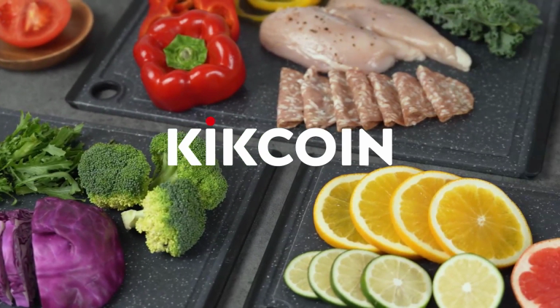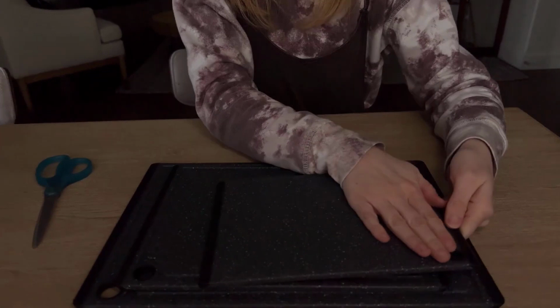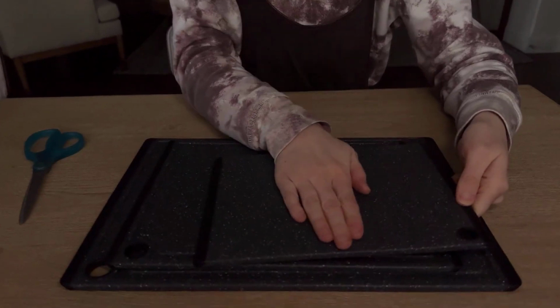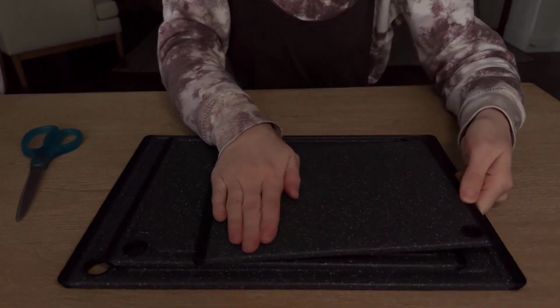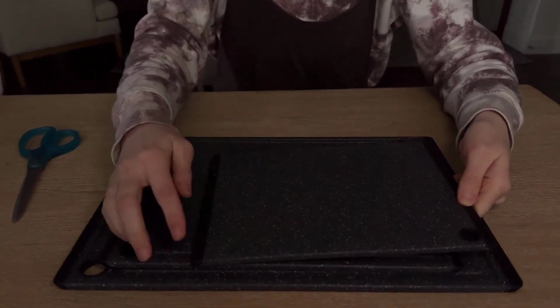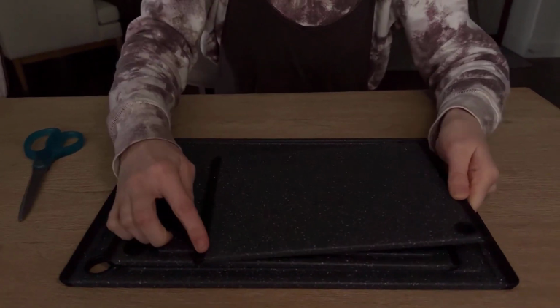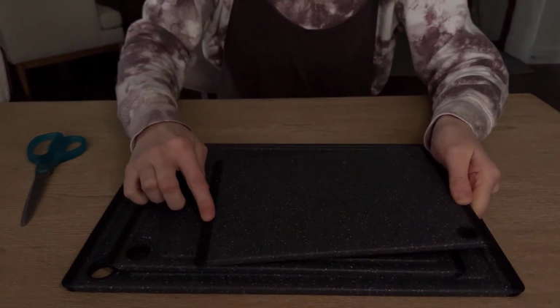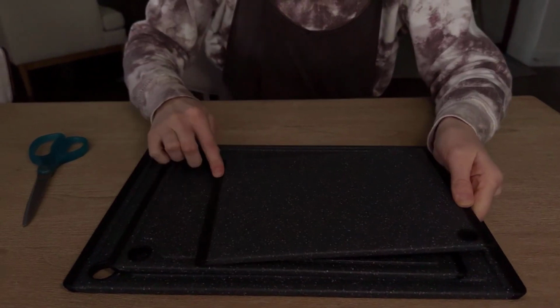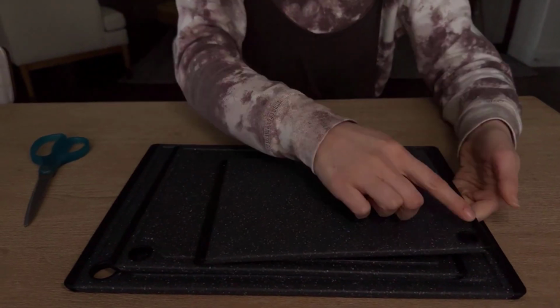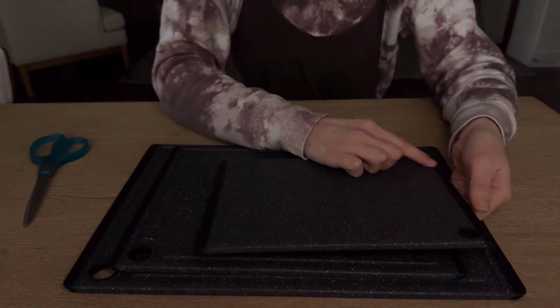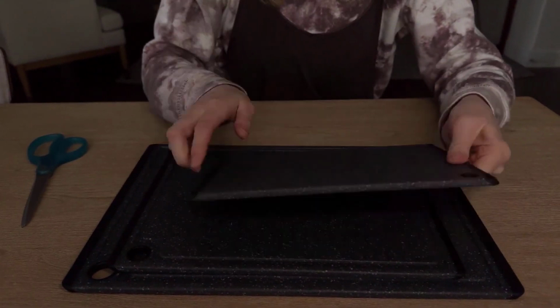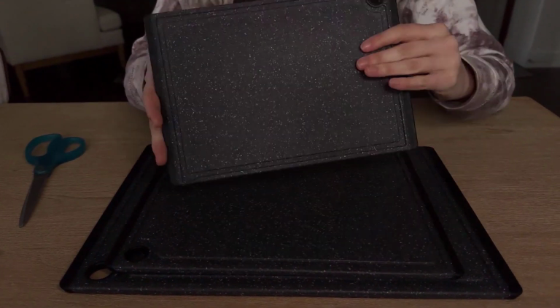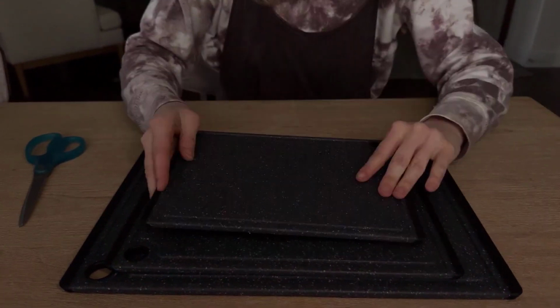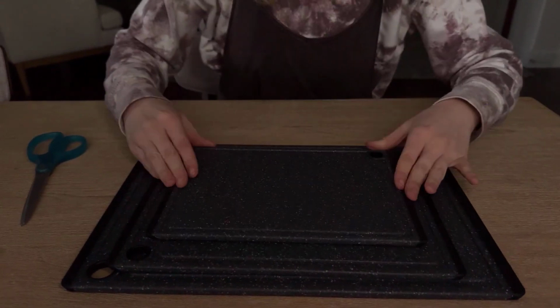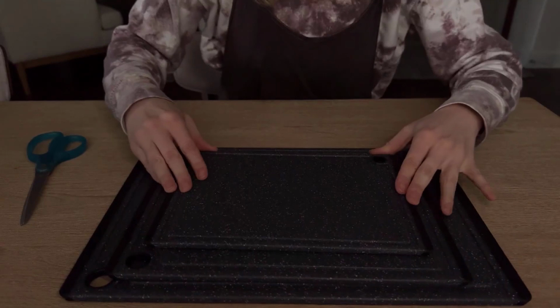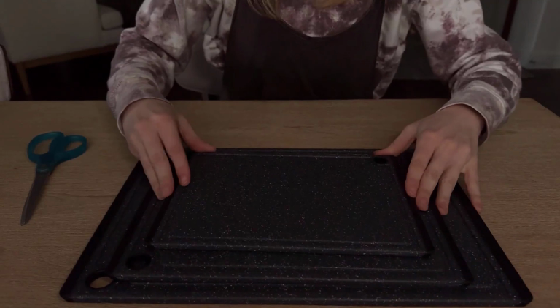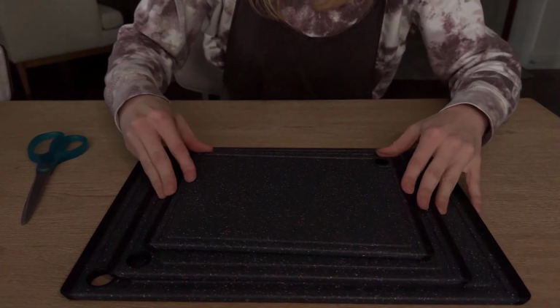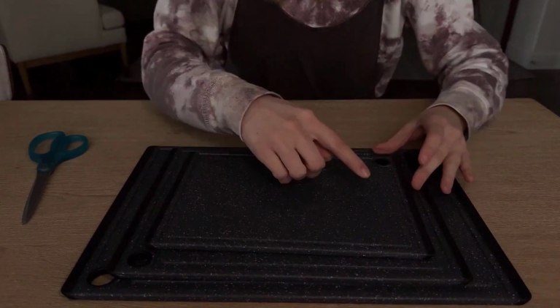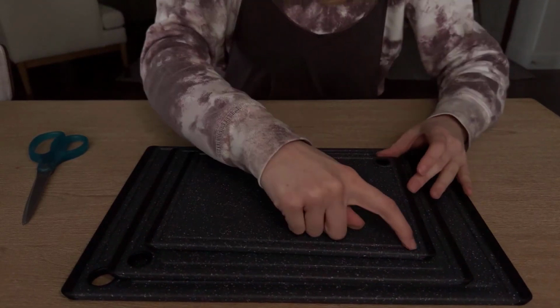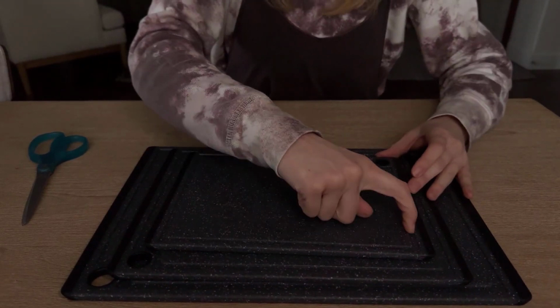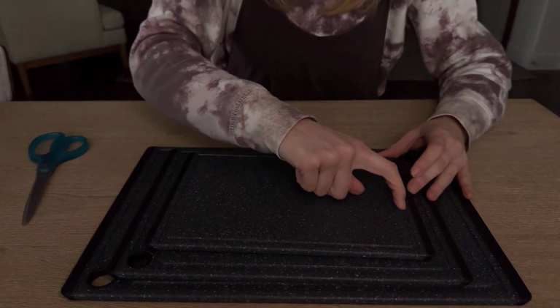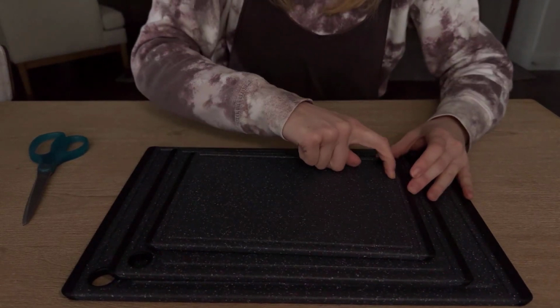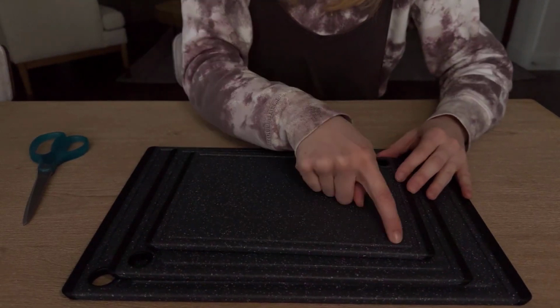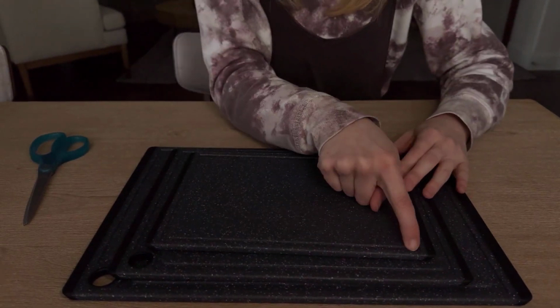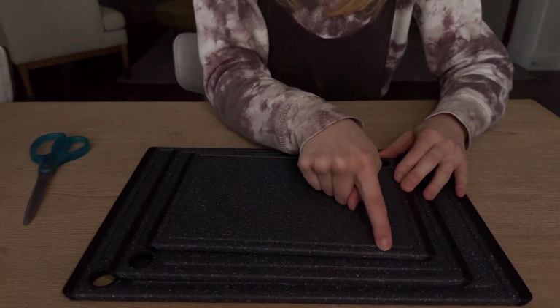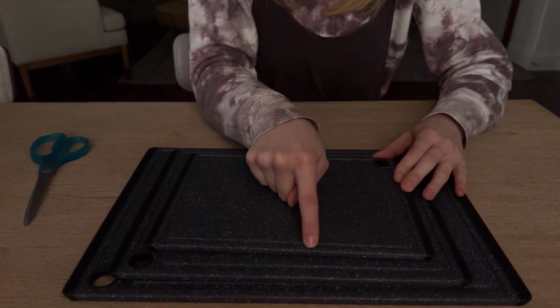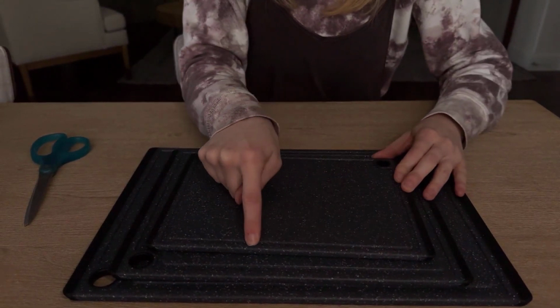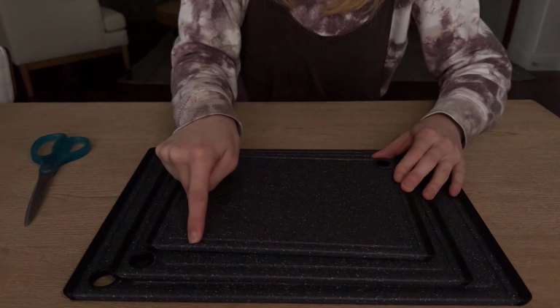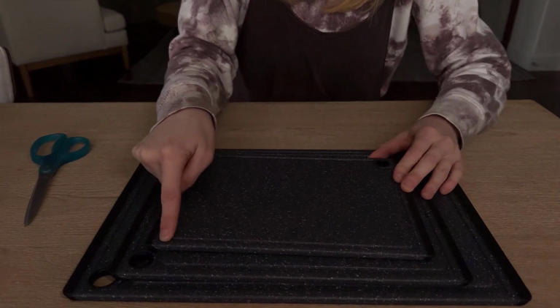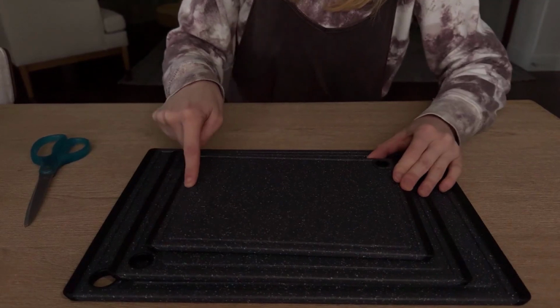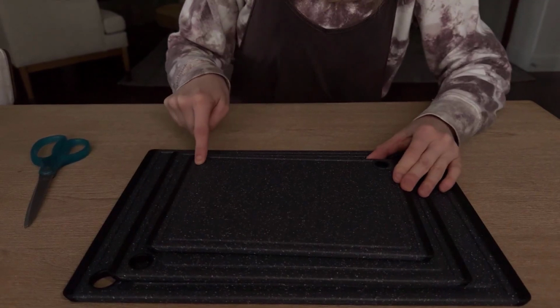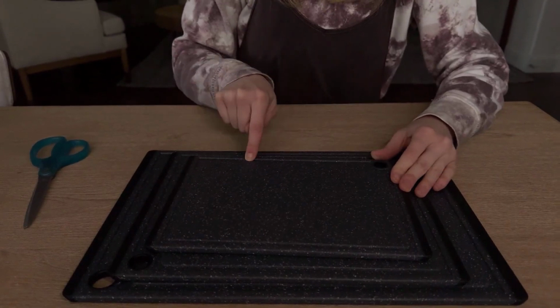Its soft edges are also long-lasting as handles, which allows you to easily transport your food. It is thick and sturdy enough, which does not bend and warp, while ensuring long-lasting use.